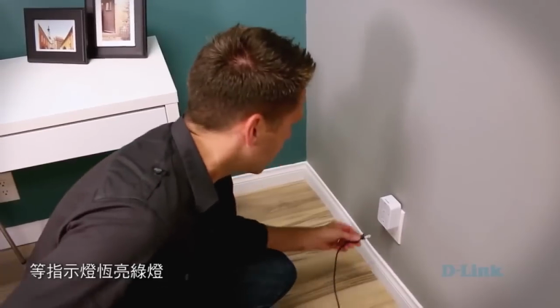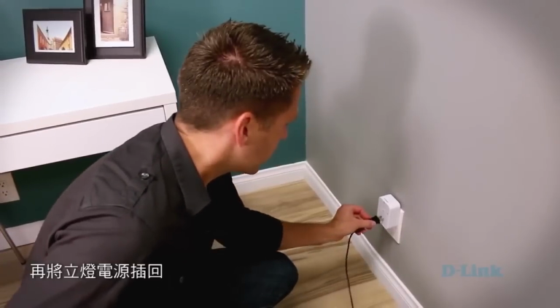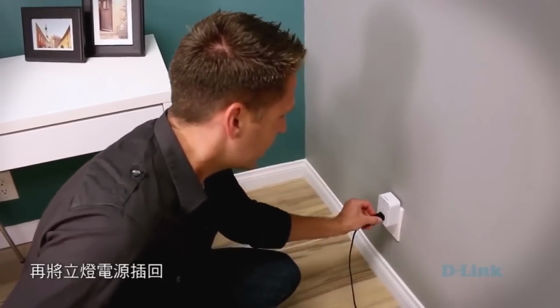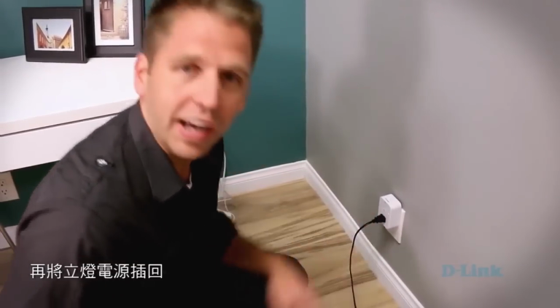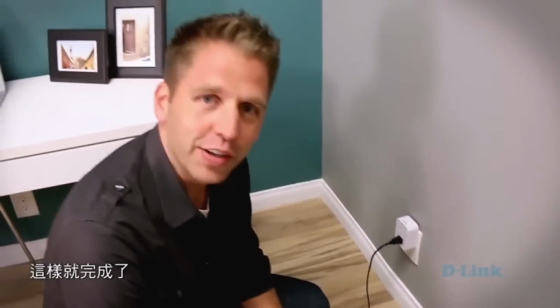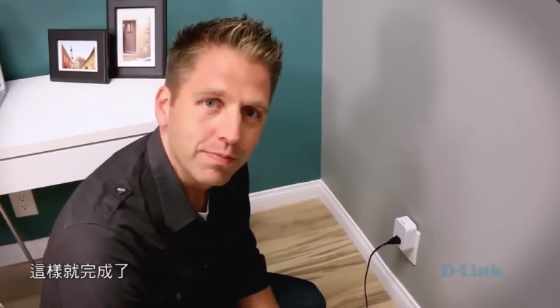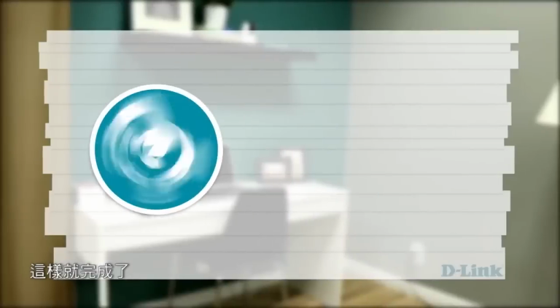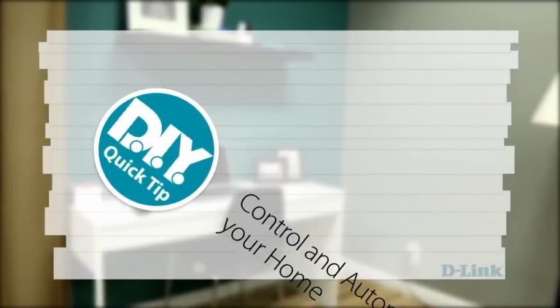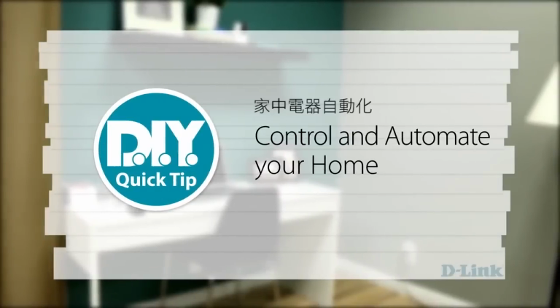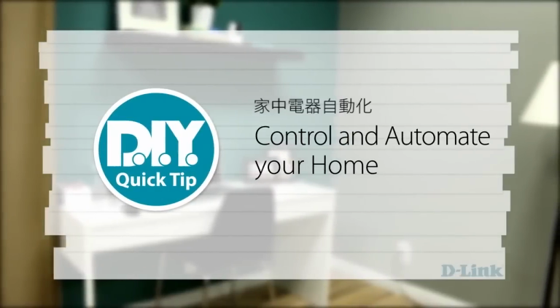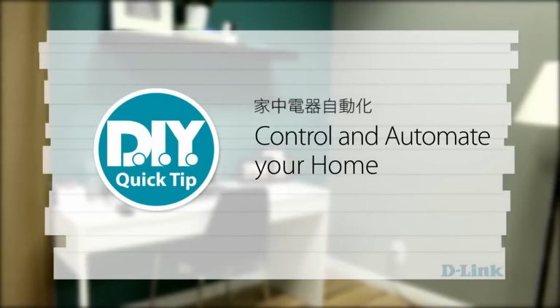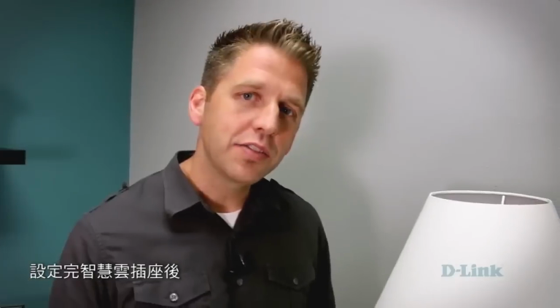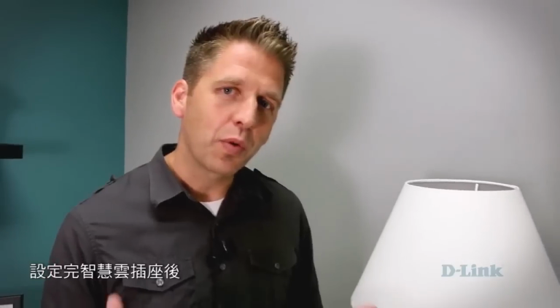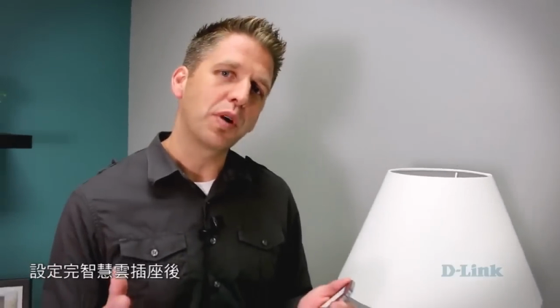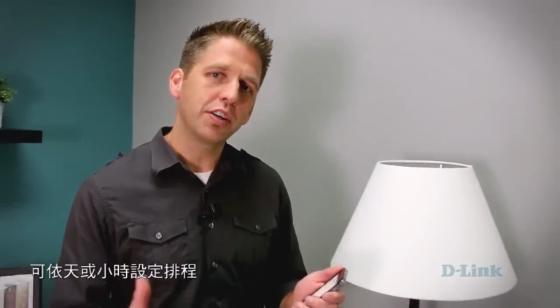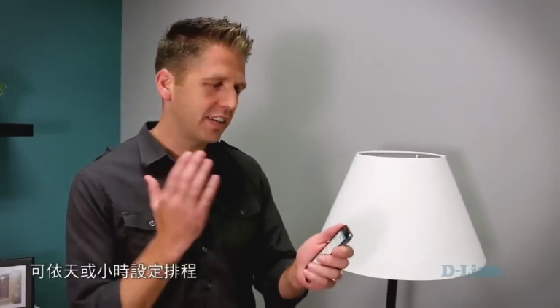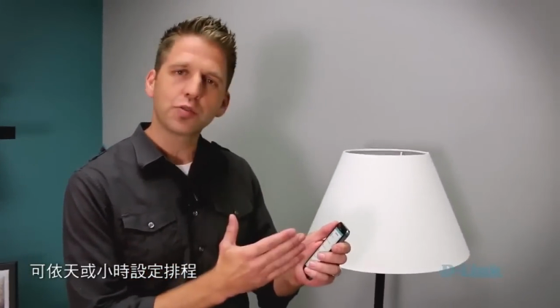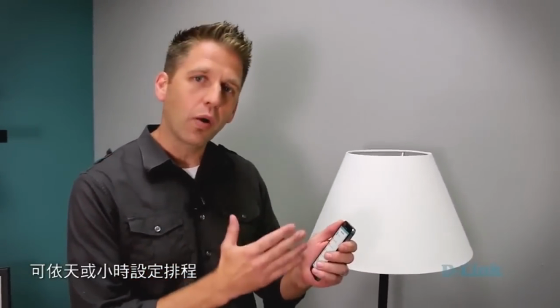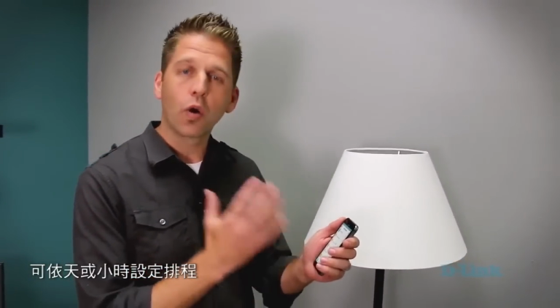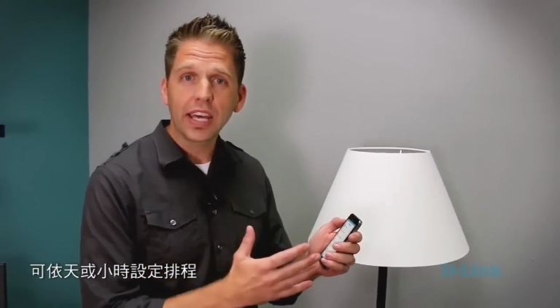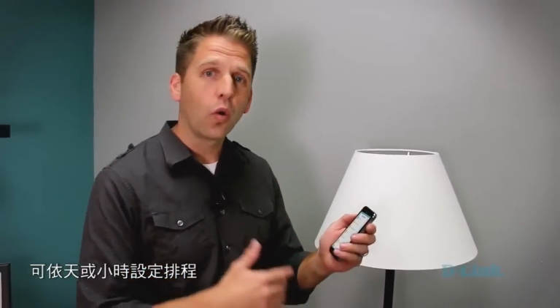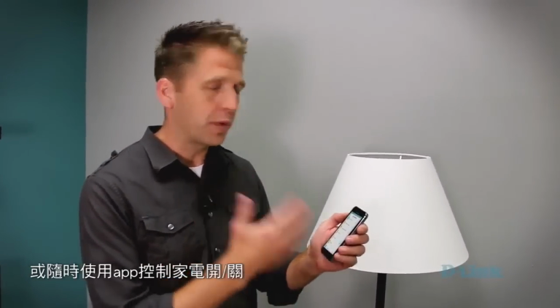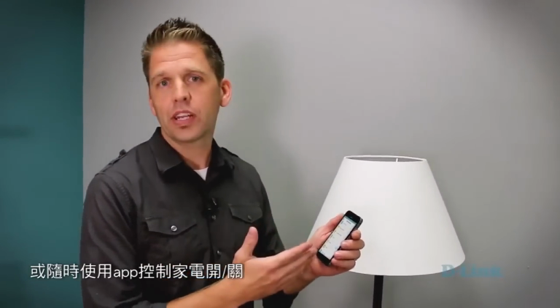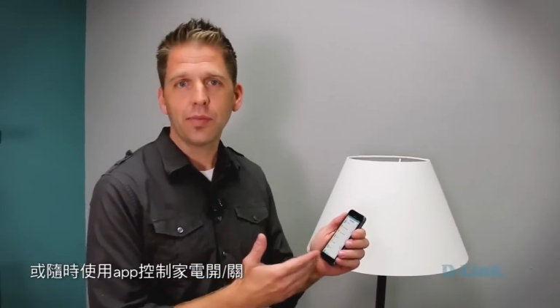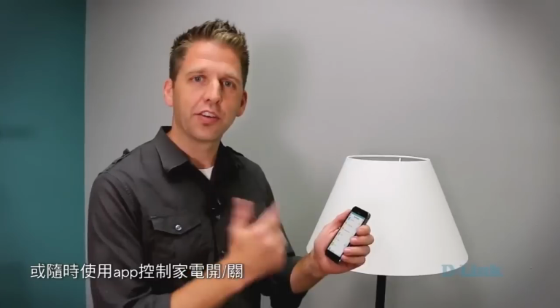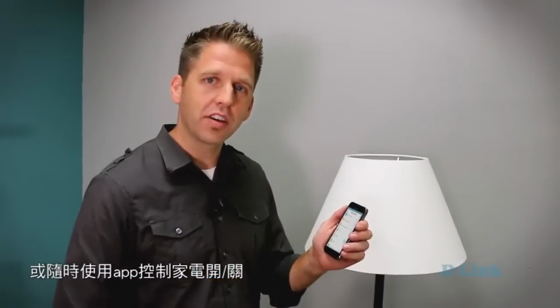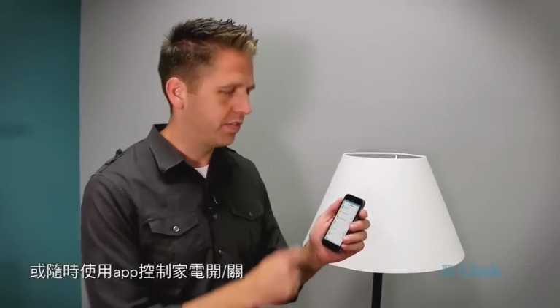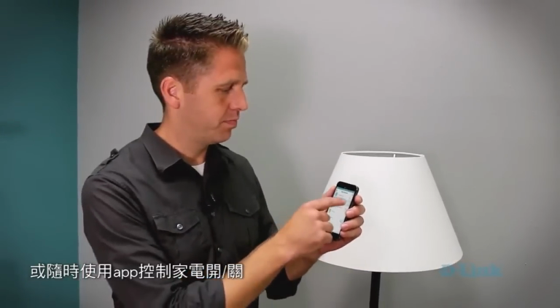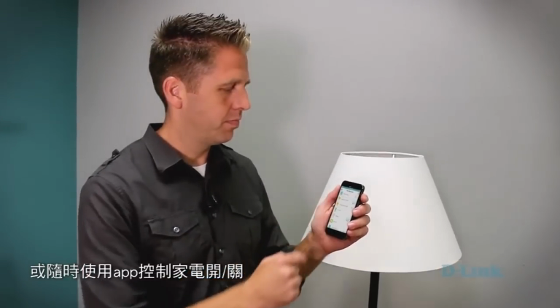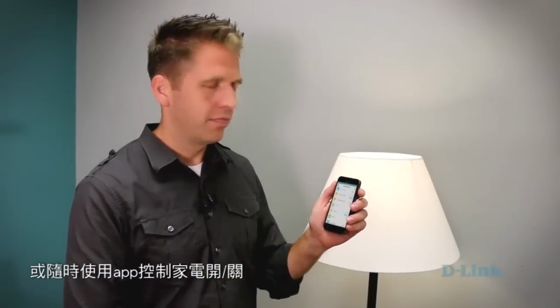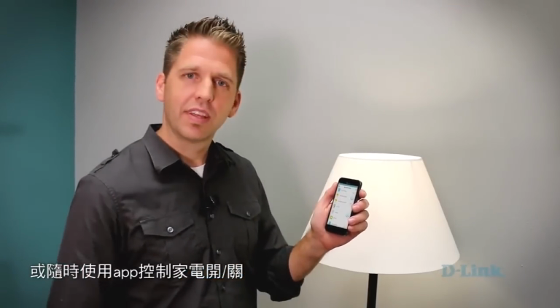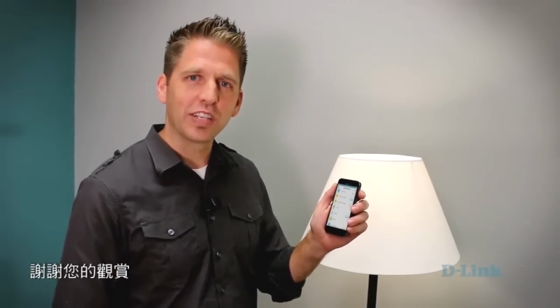You then plug your lamp back in and you're now good to go. Now that you've set up your Wi-Fi Smart Plug, you can set schedules by hour or by day, or you can open up the app at any time and turn devices on or off. Thanks for watching.